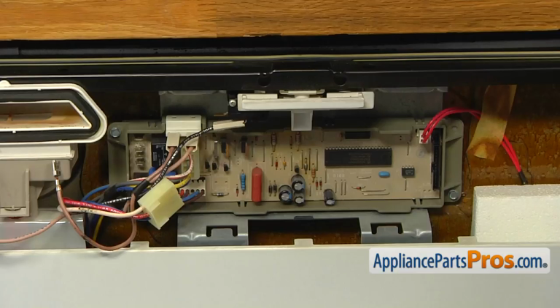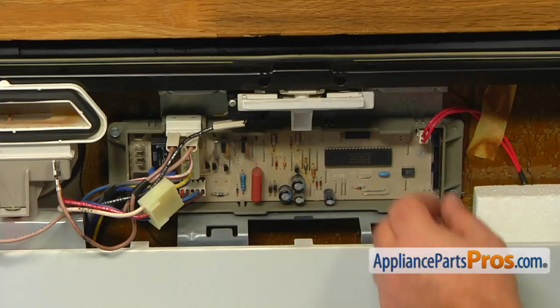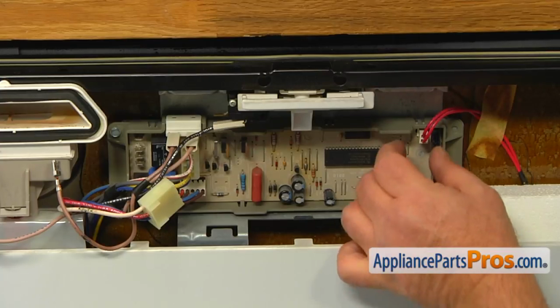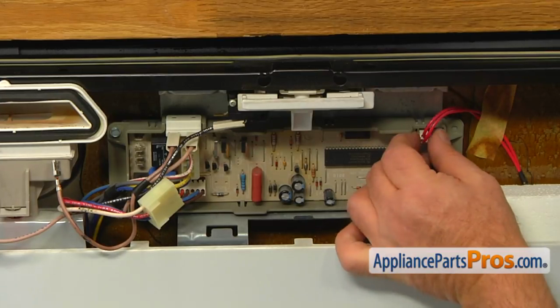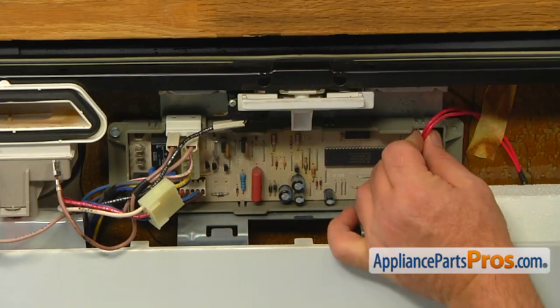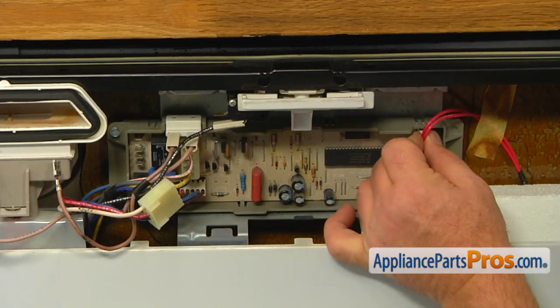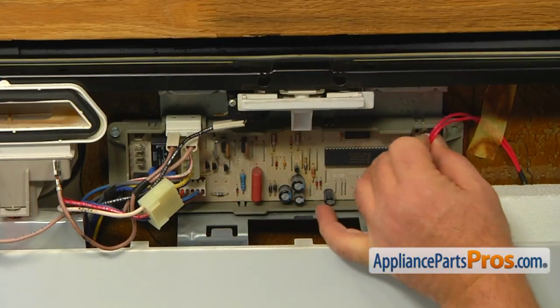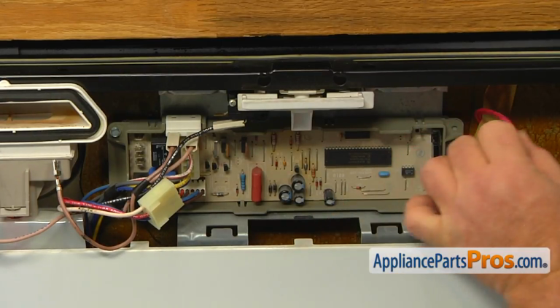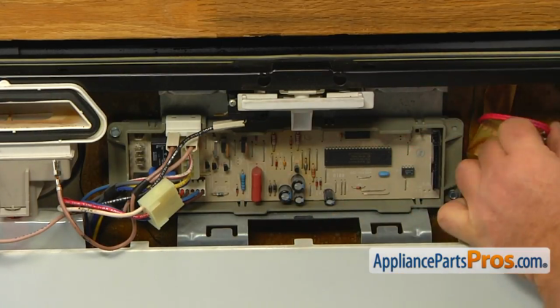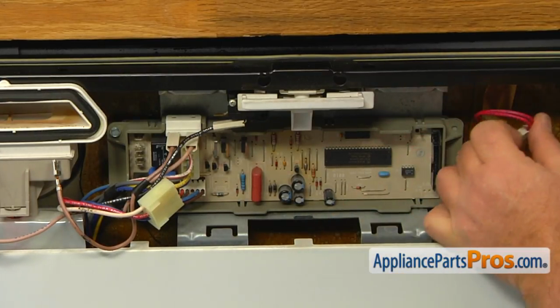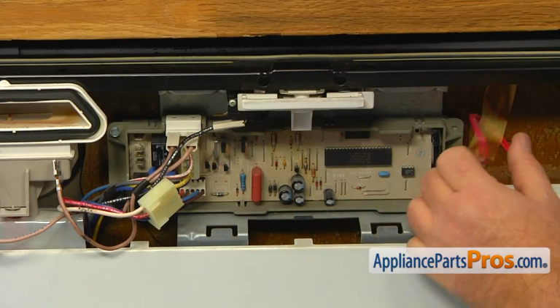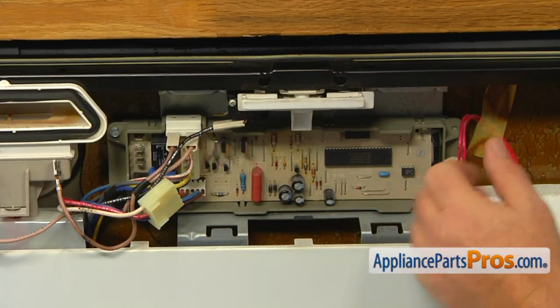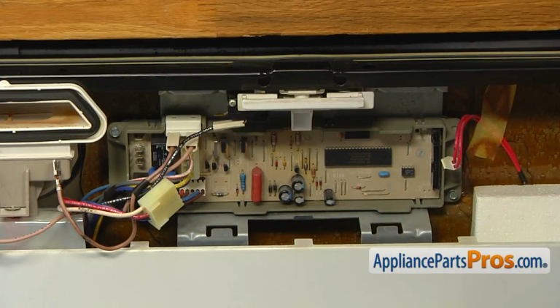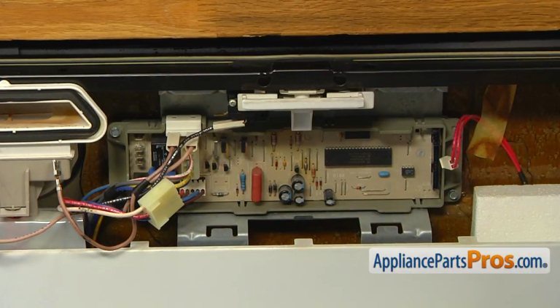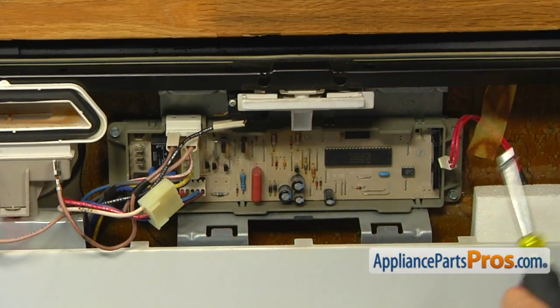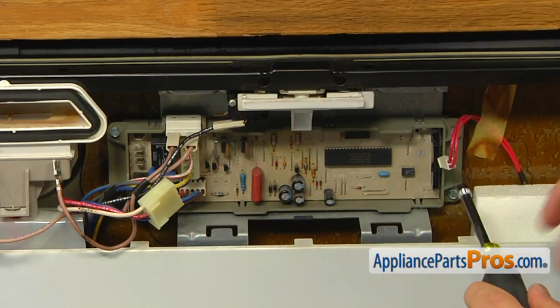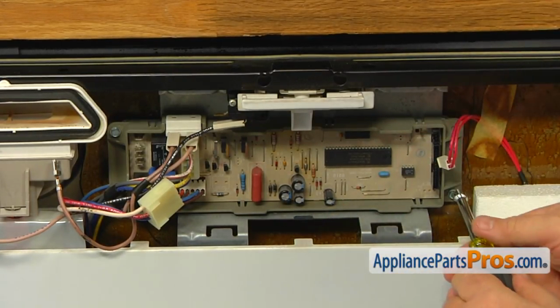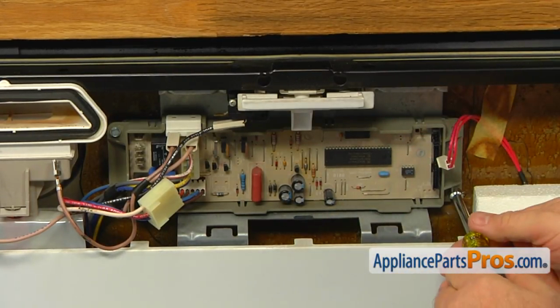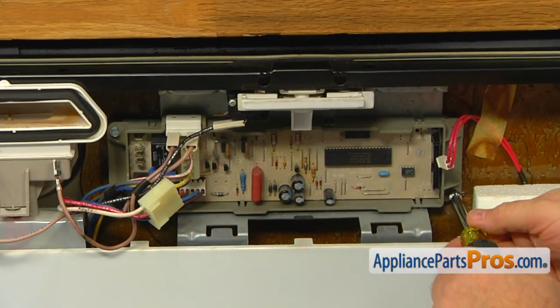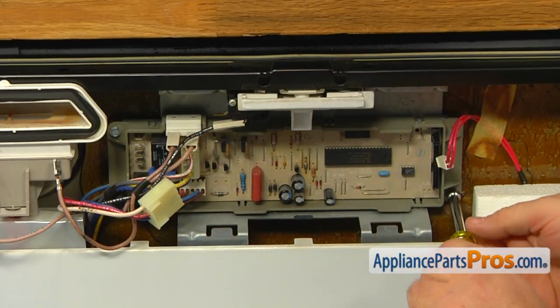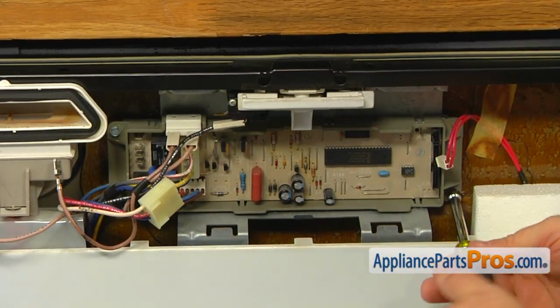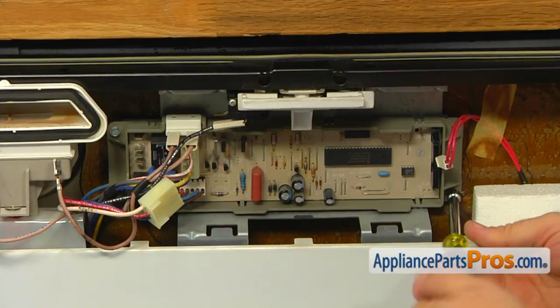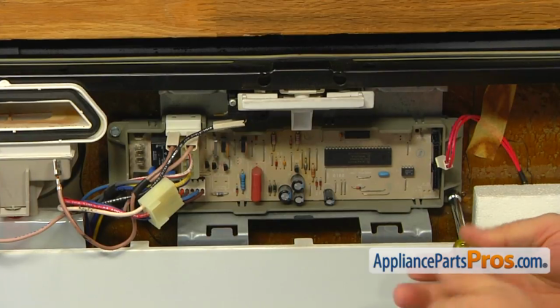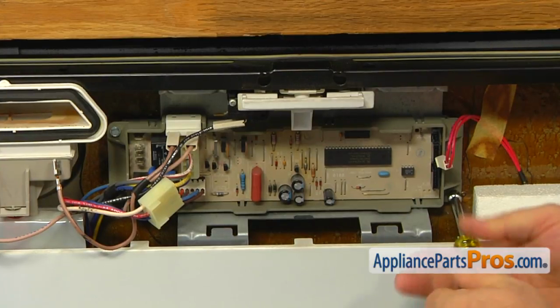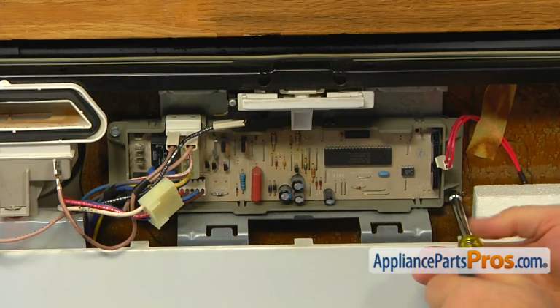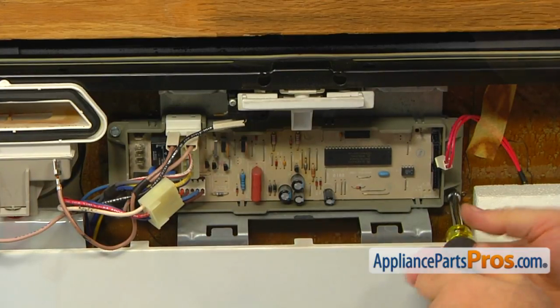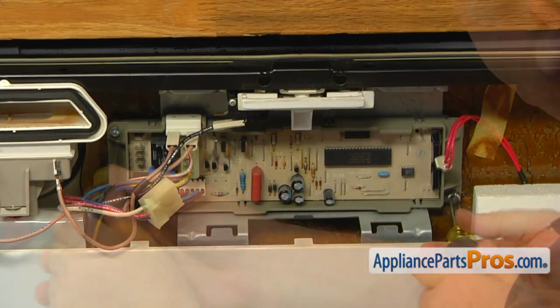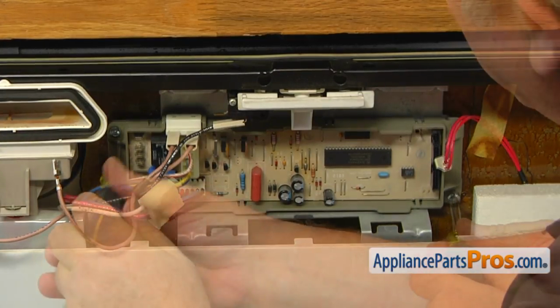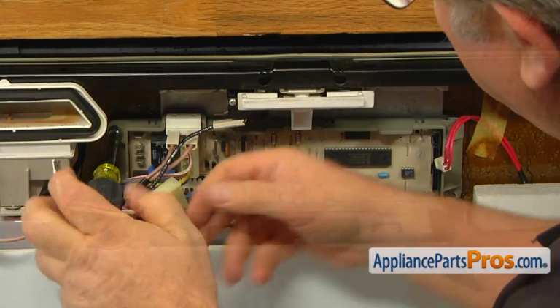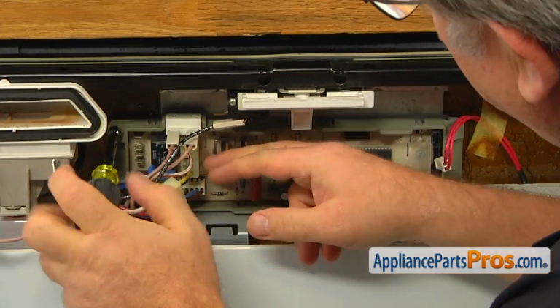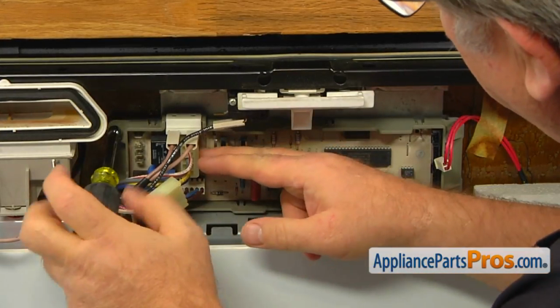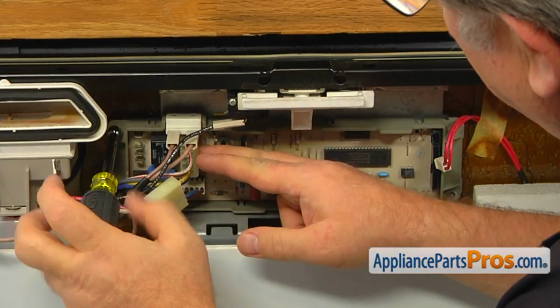Remove the two red wire plug. Using the quarter-inch nut driver, take out two screws and pull the electronic control out.